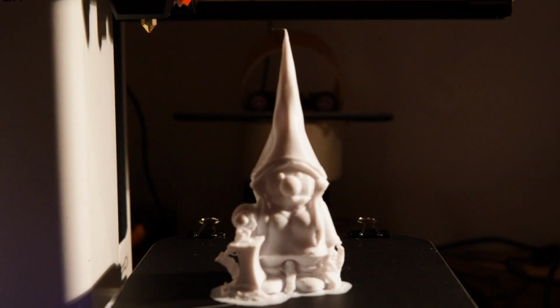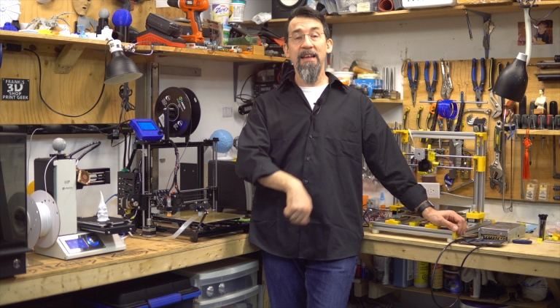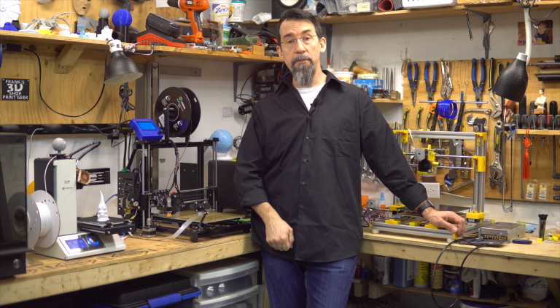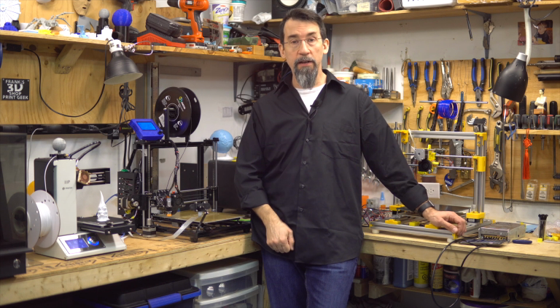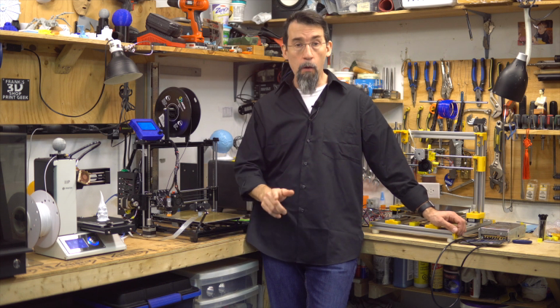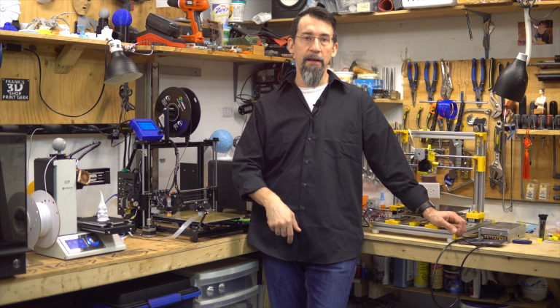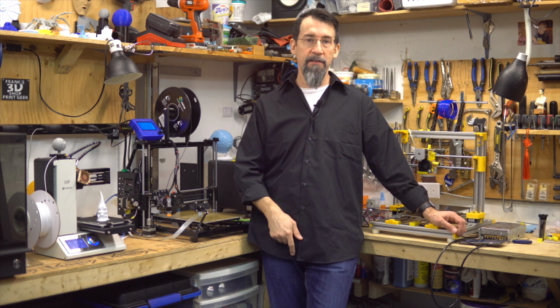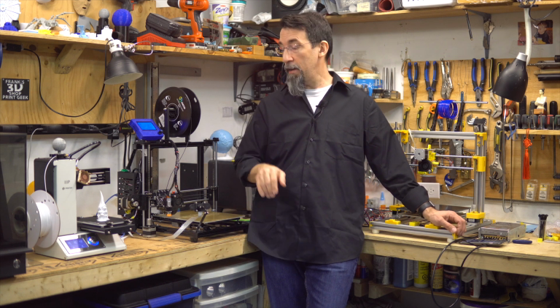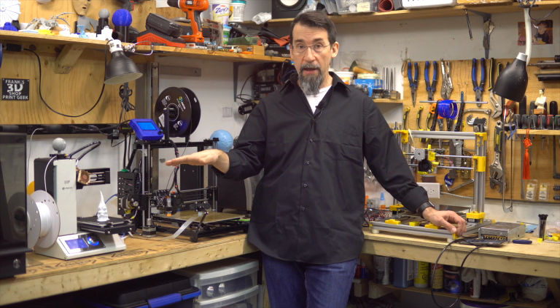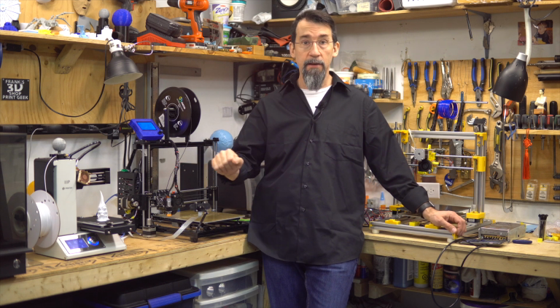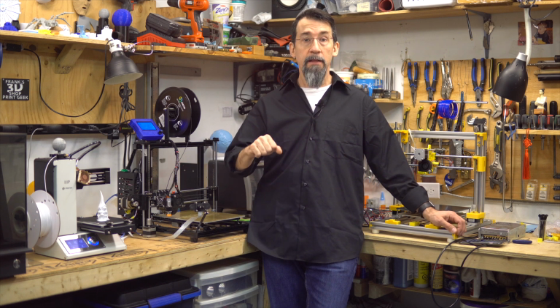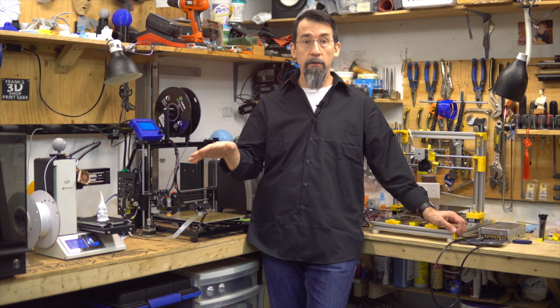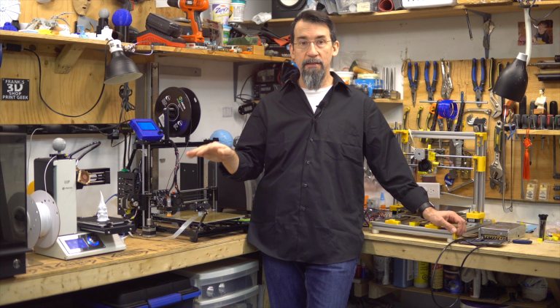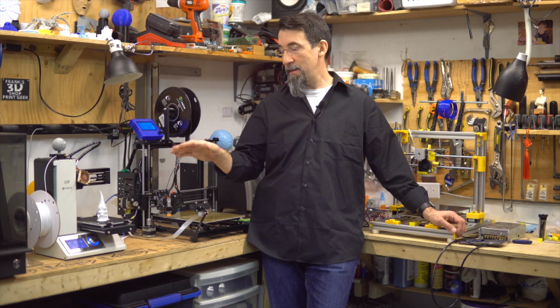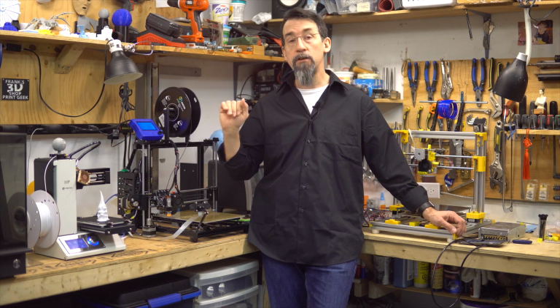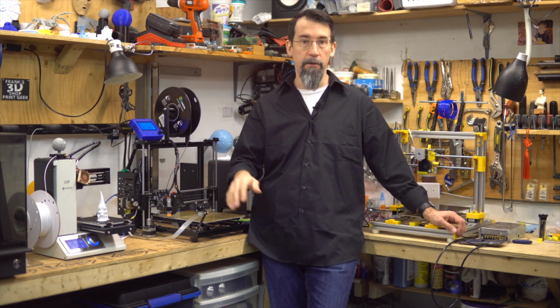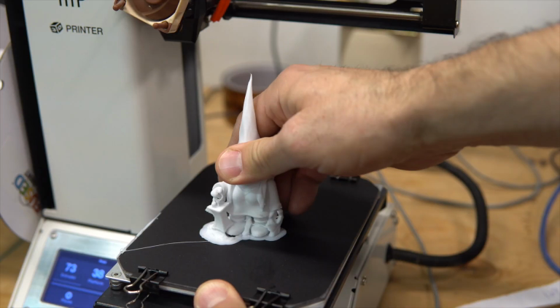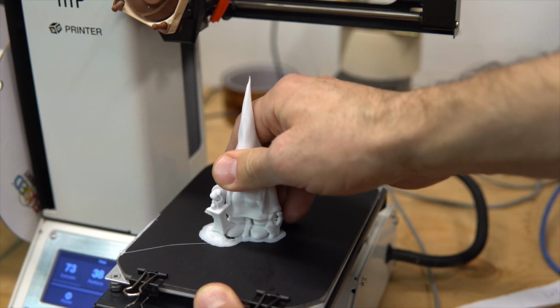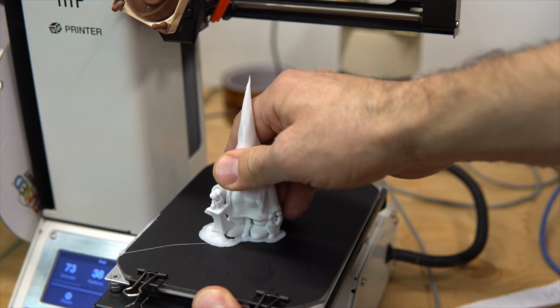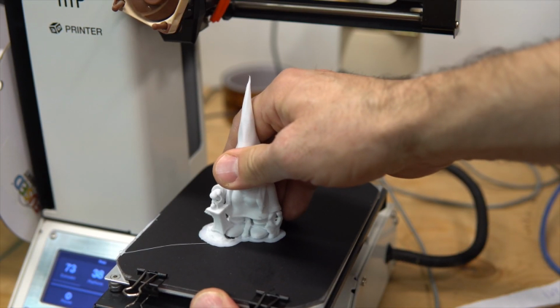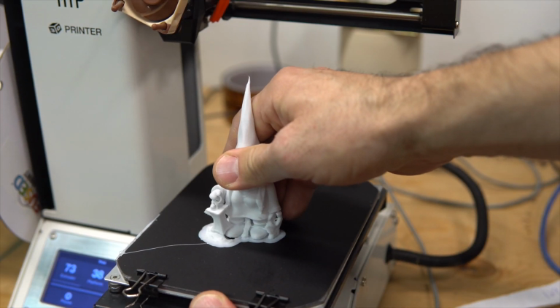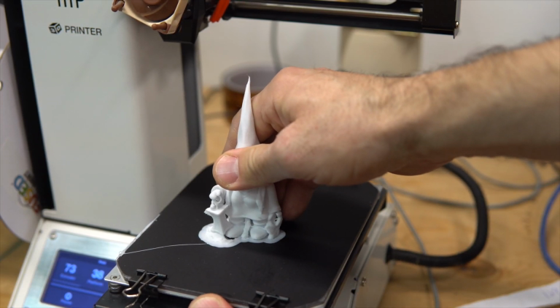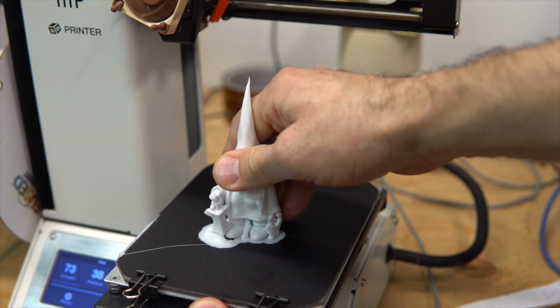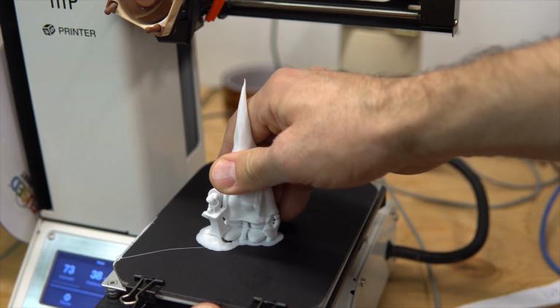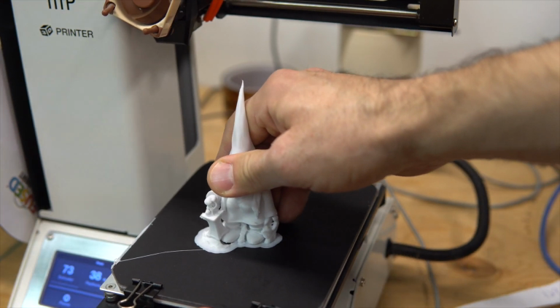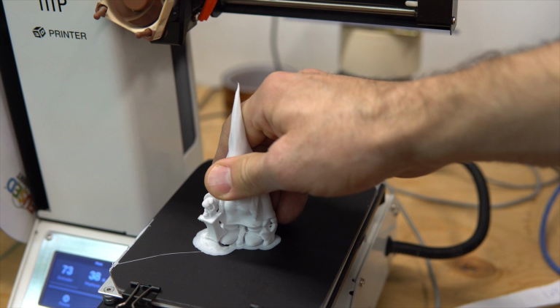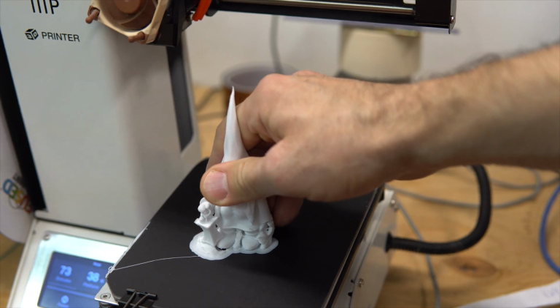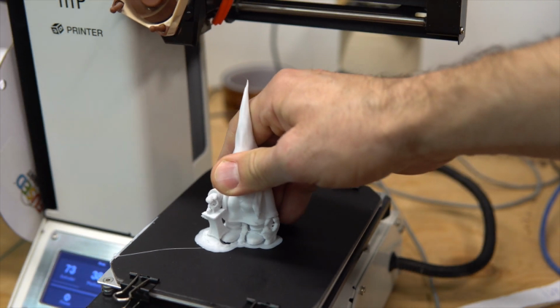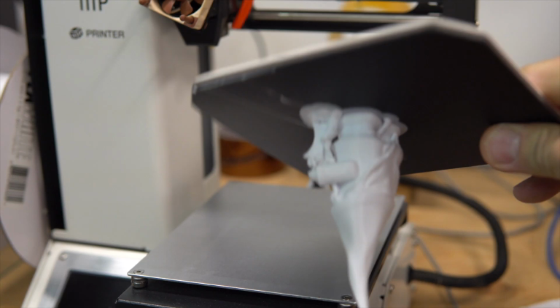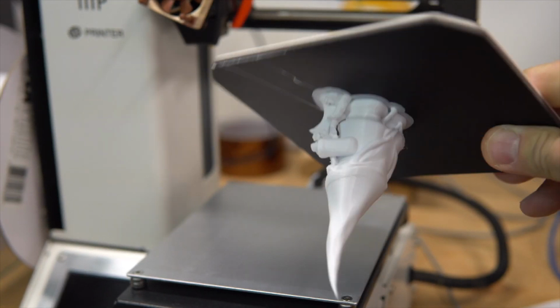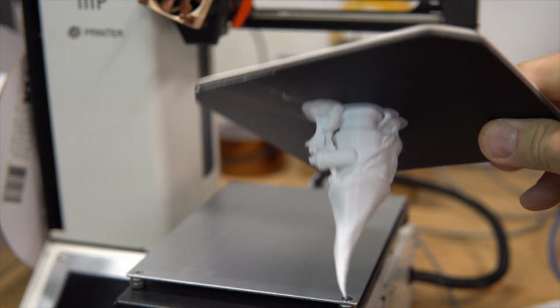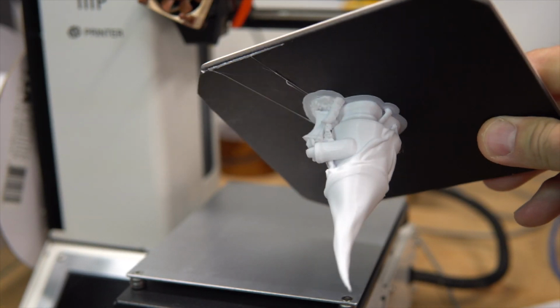Let me demonstrate how well it is sticking to the bed now that it has cooled down. I will put some force on the part to try to remove it. It is stuck quite well.